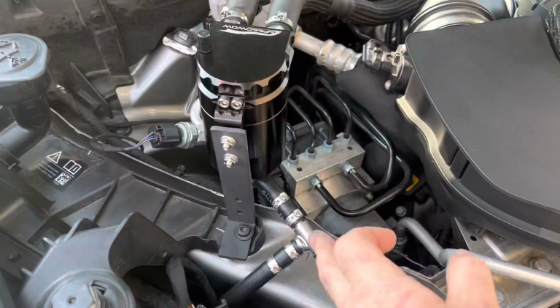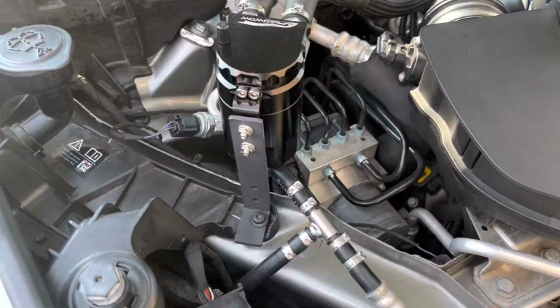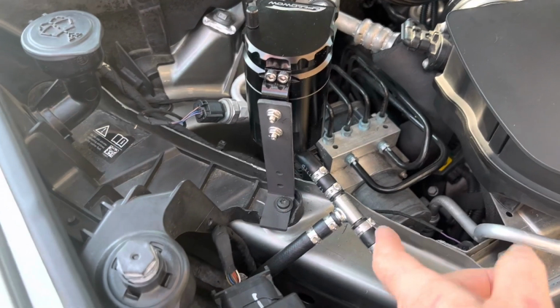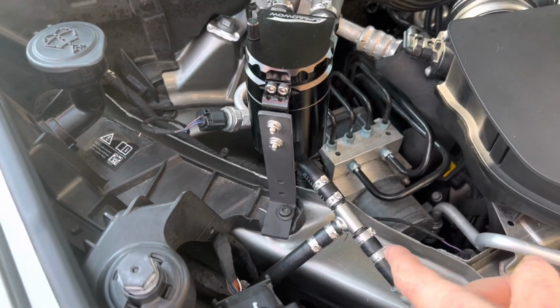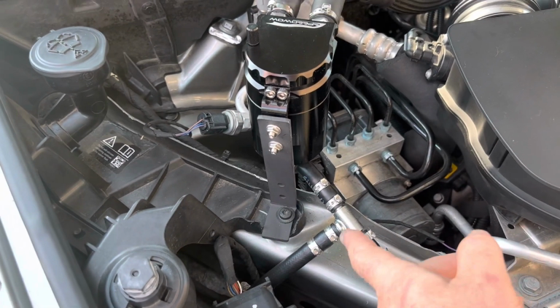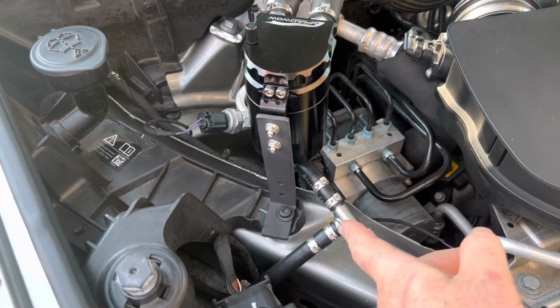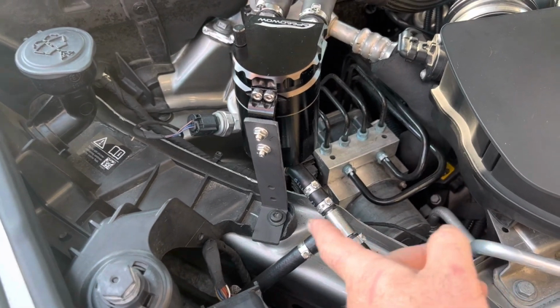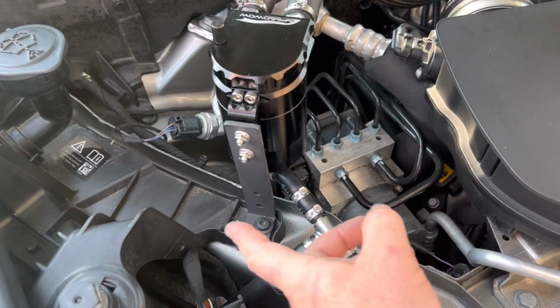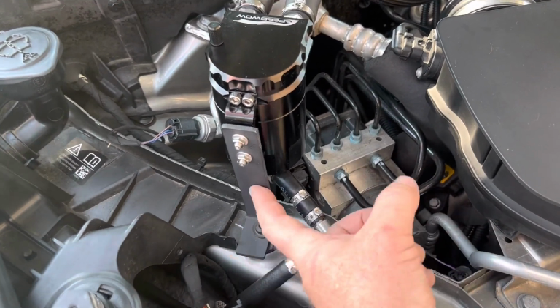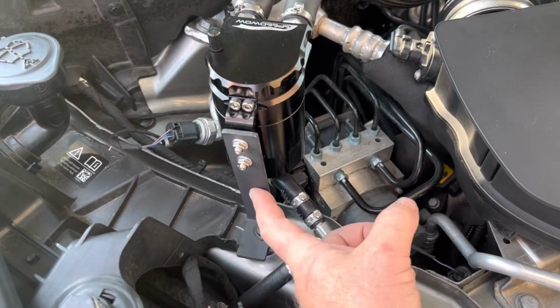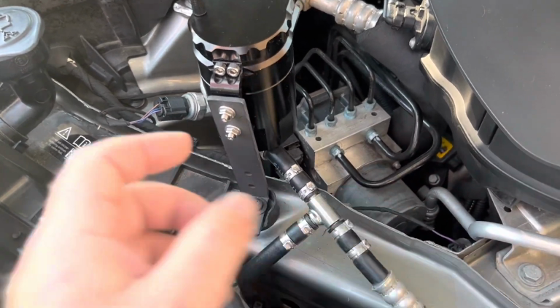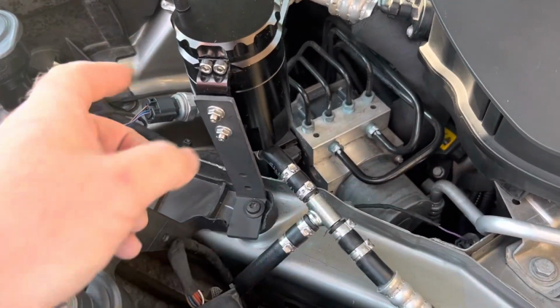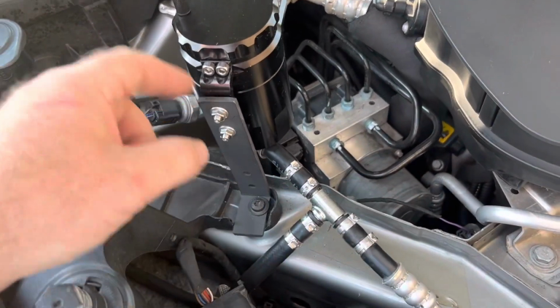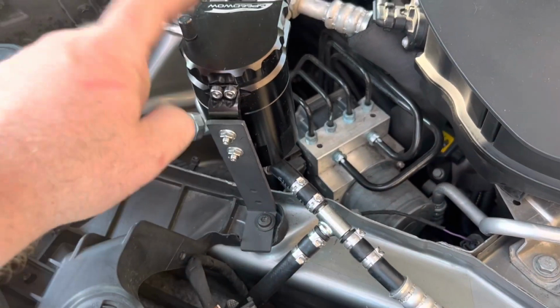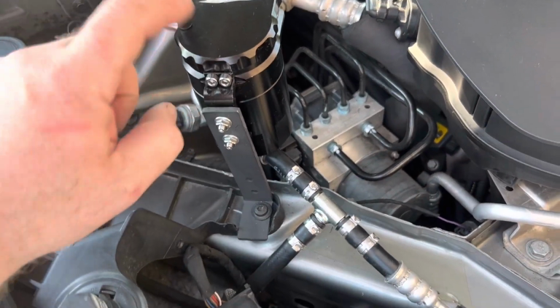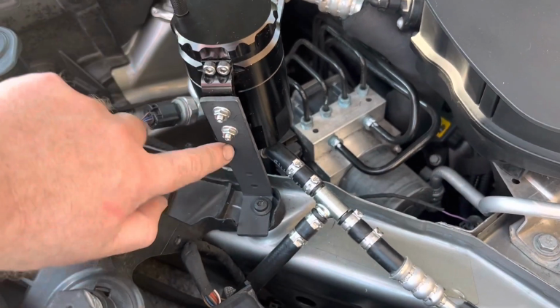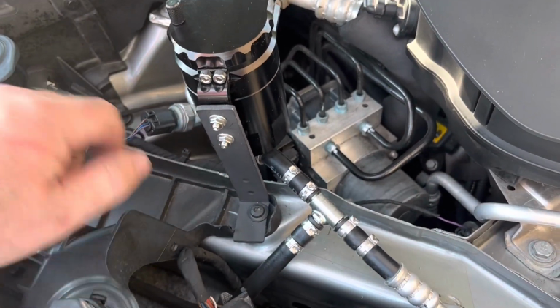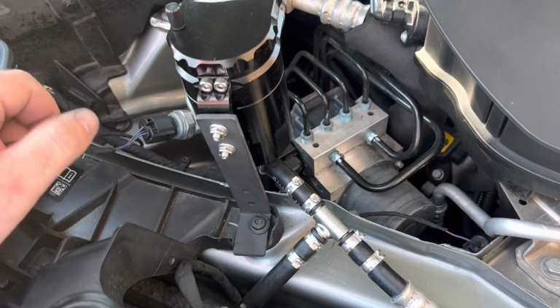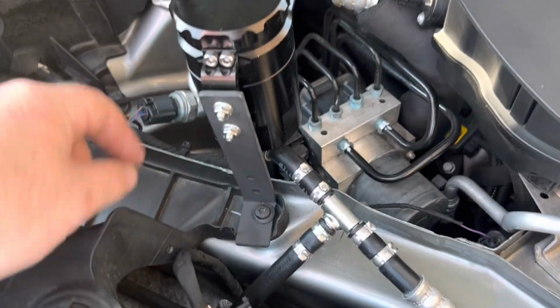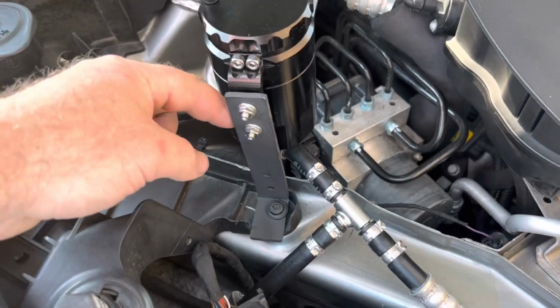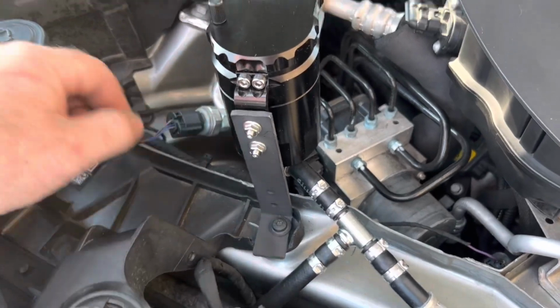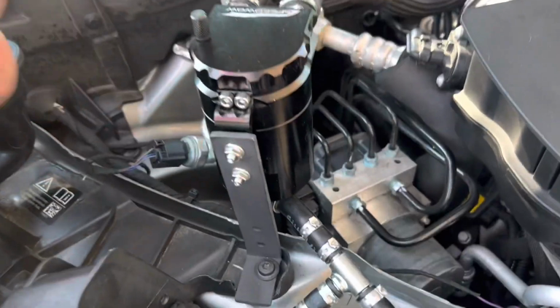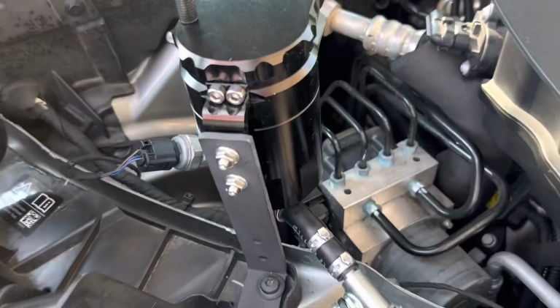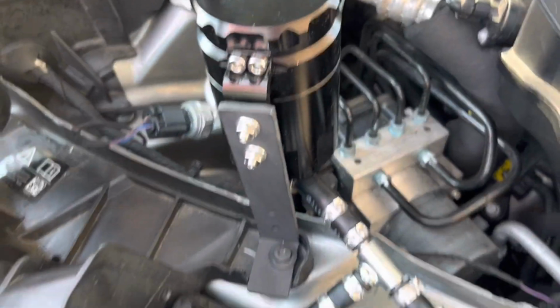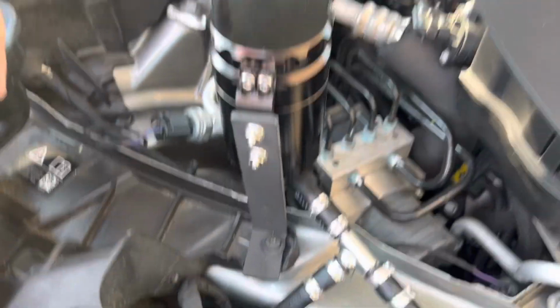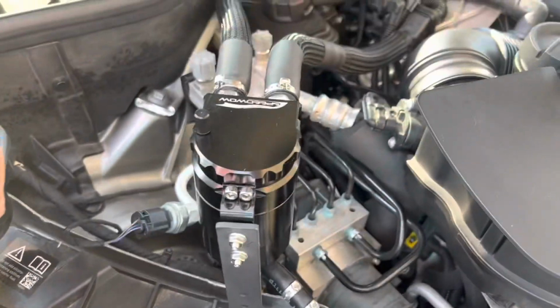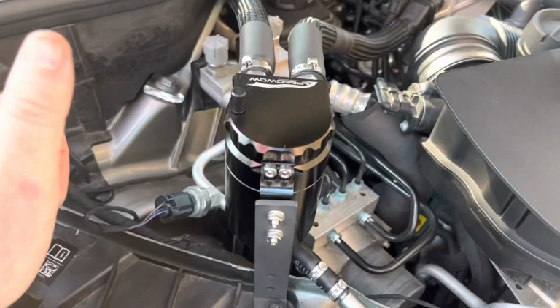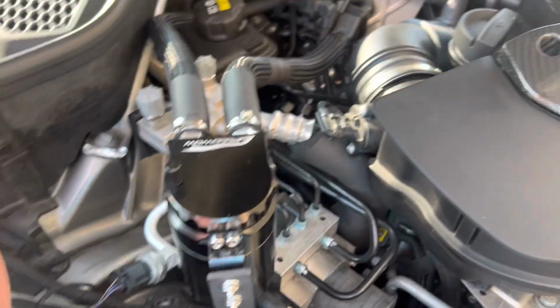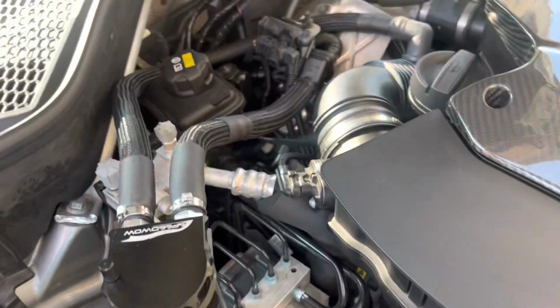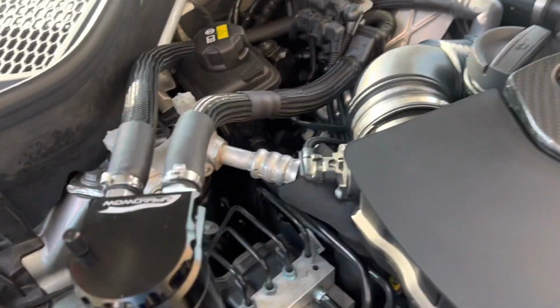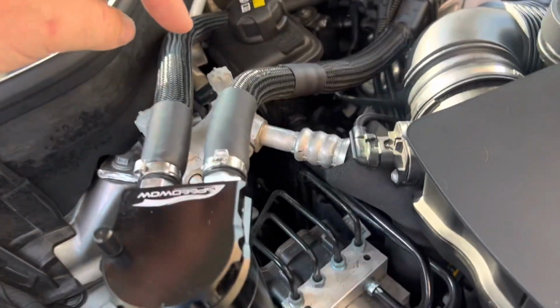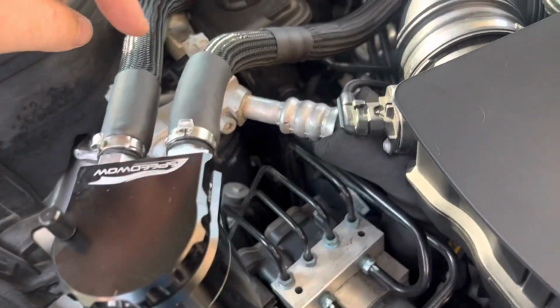I'll get right back with the factory mounting brackets — those come with the kit. I just scuffed them up a bit and sprayed them matte black.